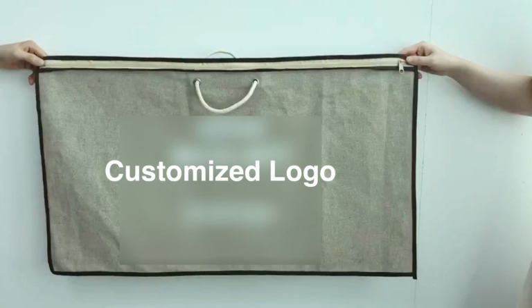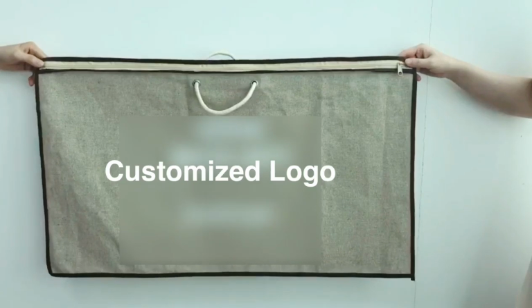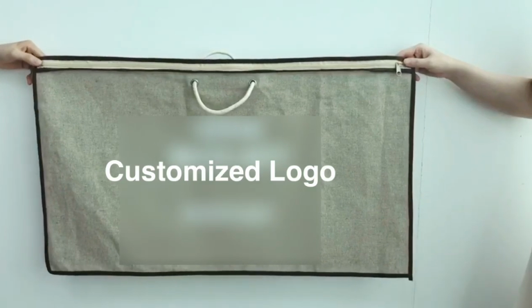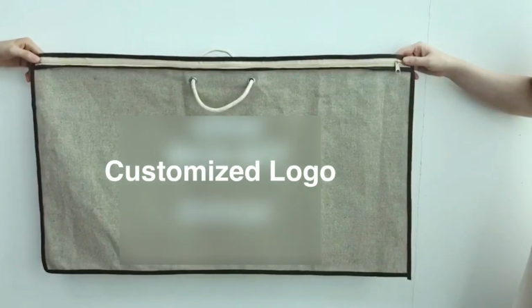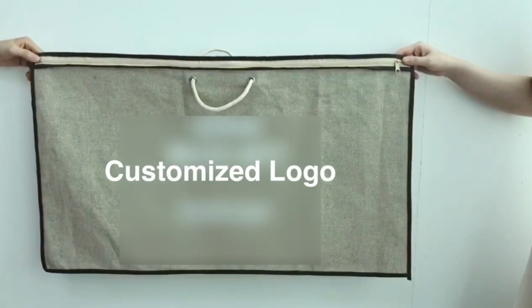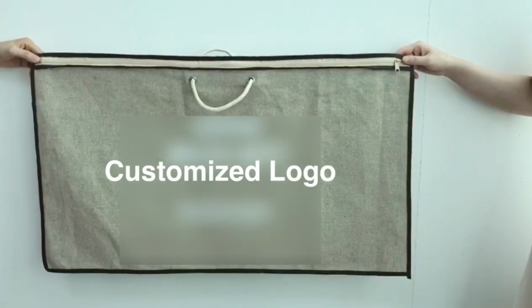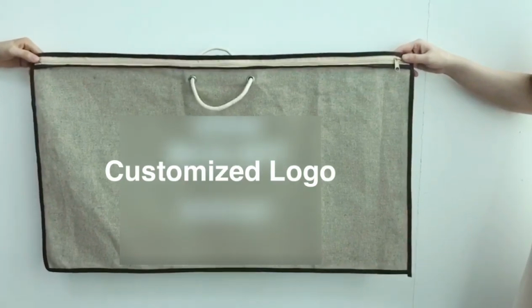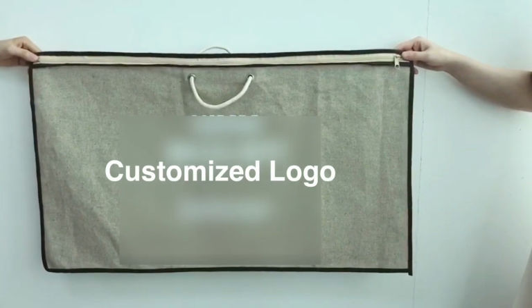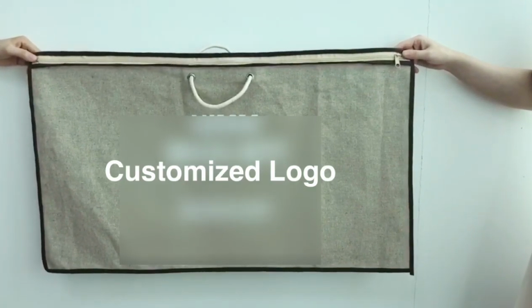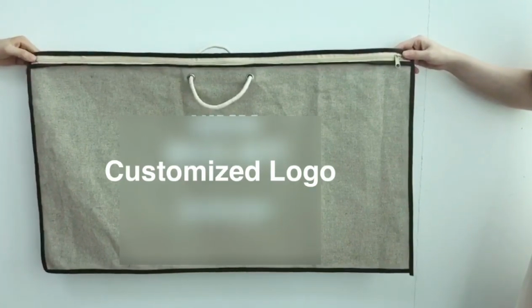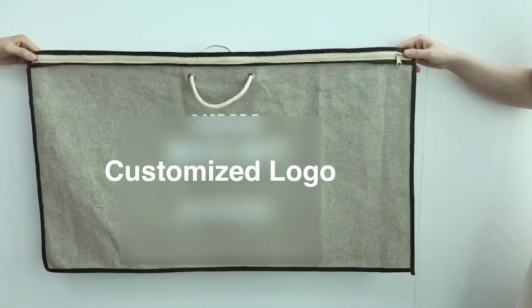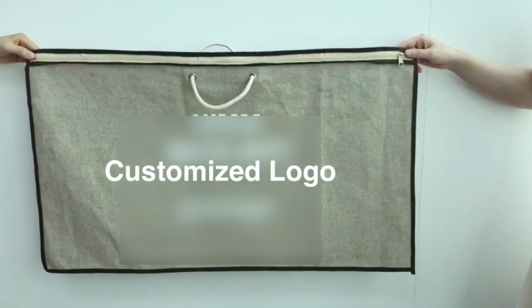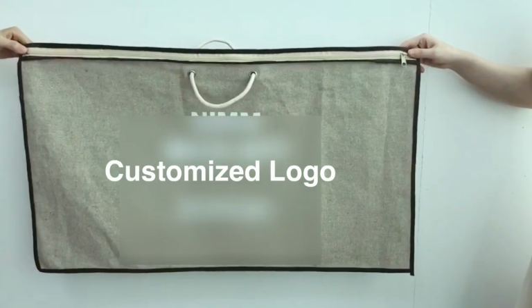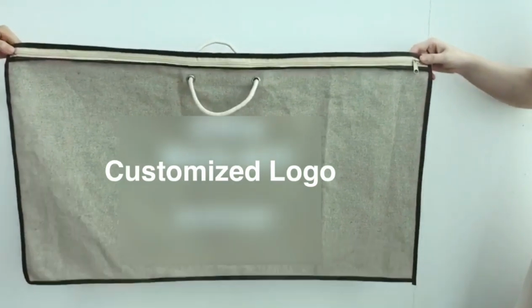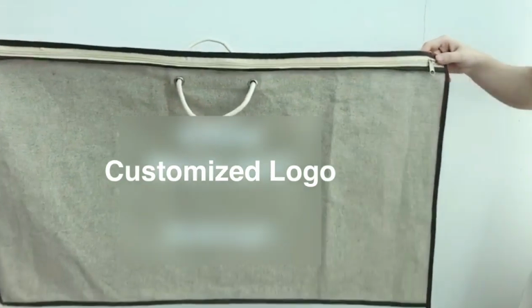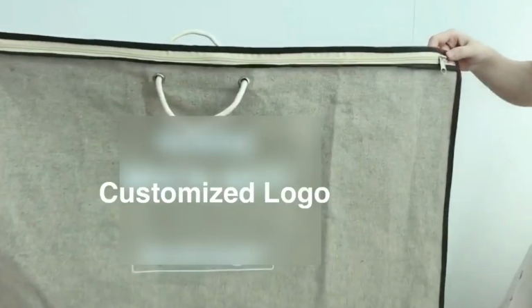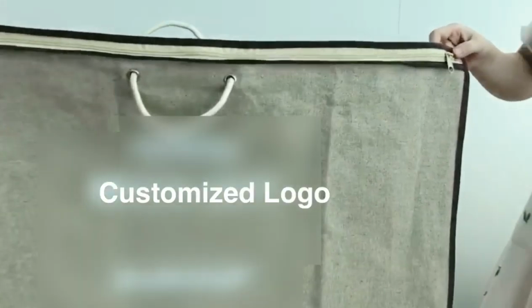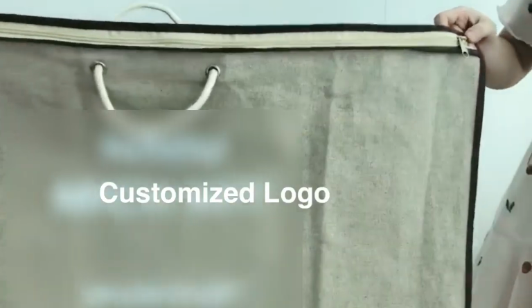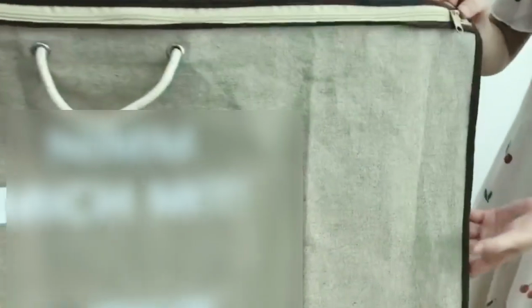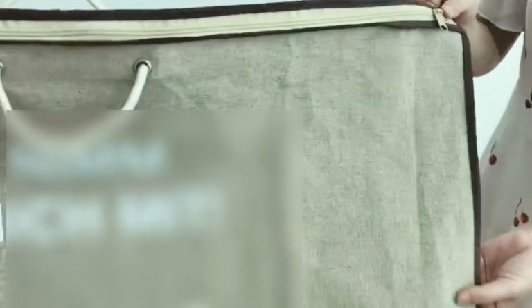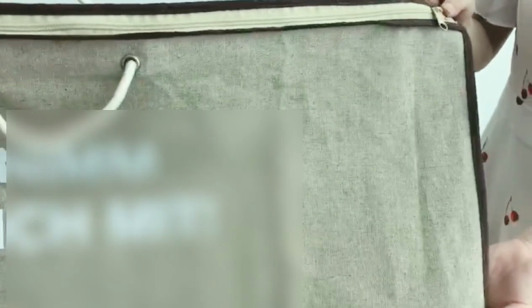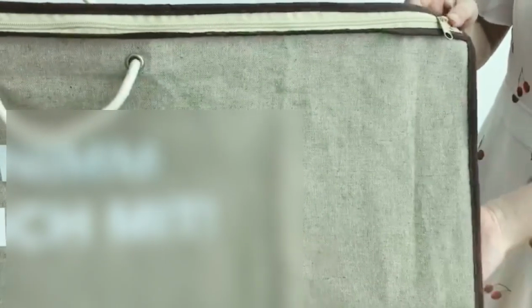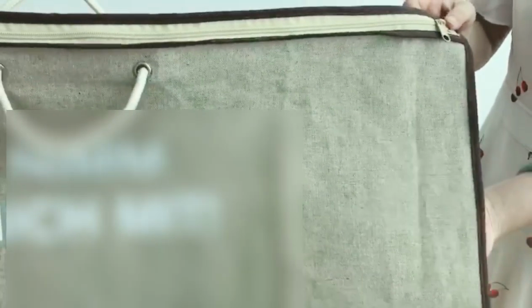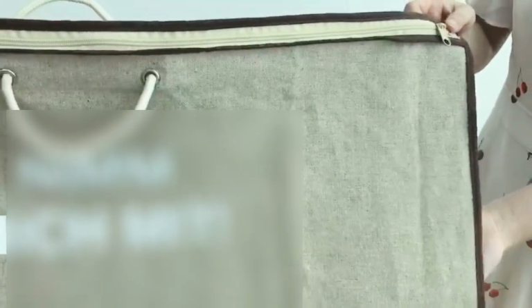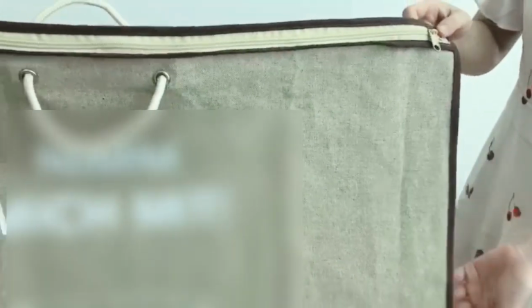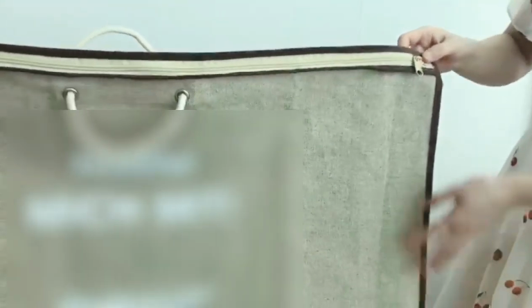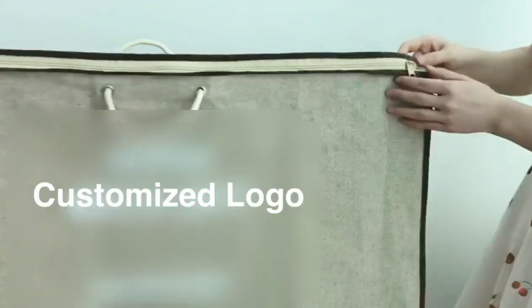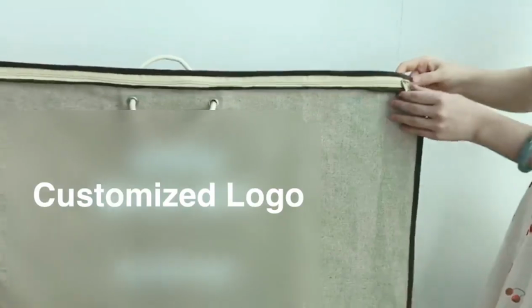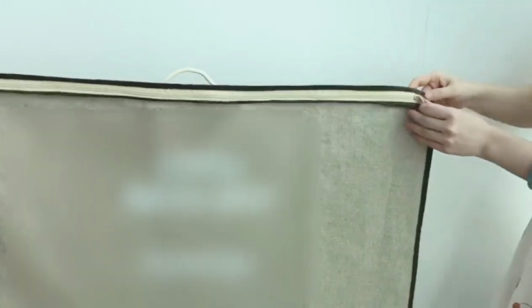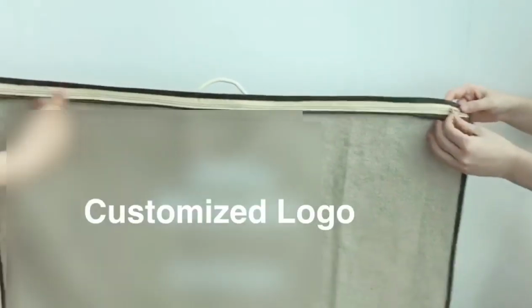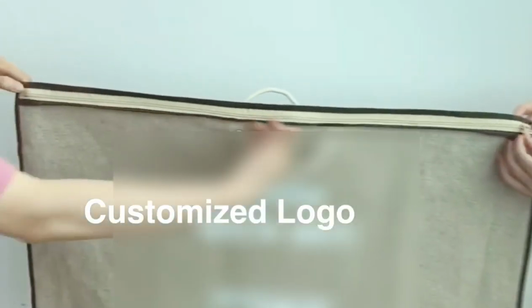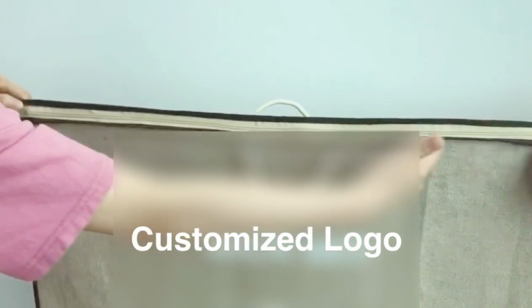This bag is used to pack the pillow. The material is dintro jute fabric. Brown nylon zipper based on the top of the front panel.